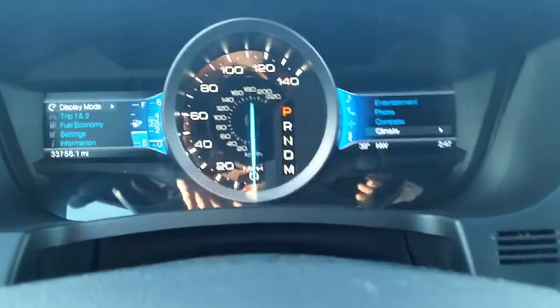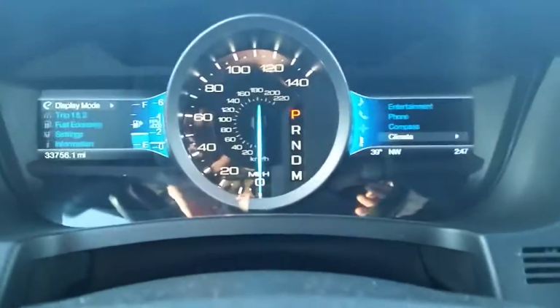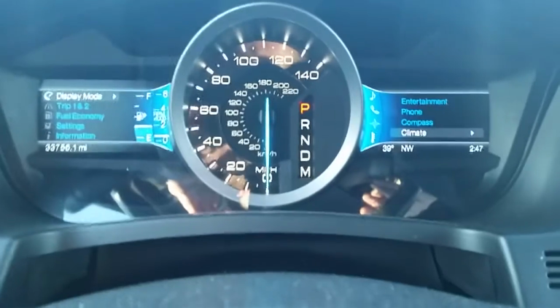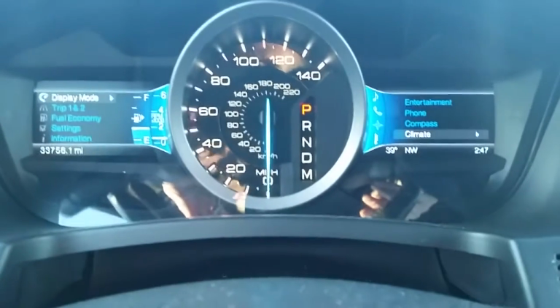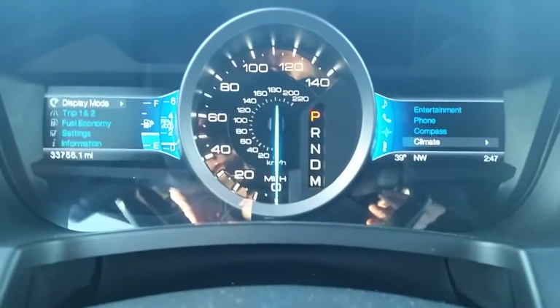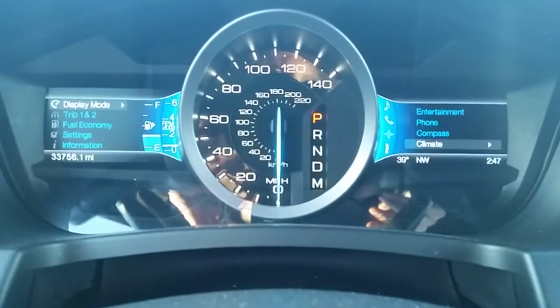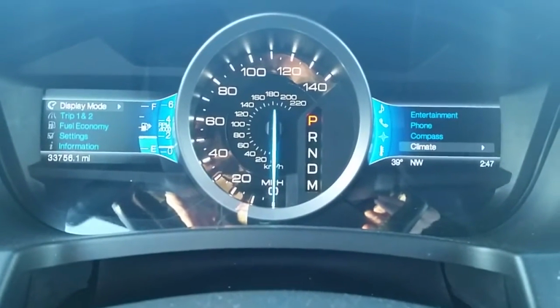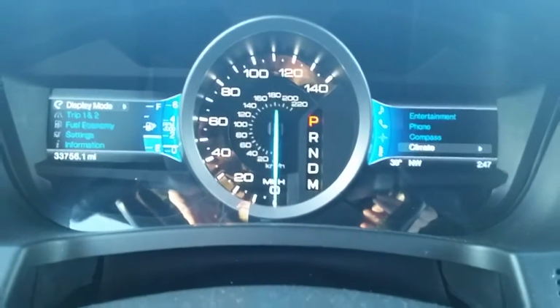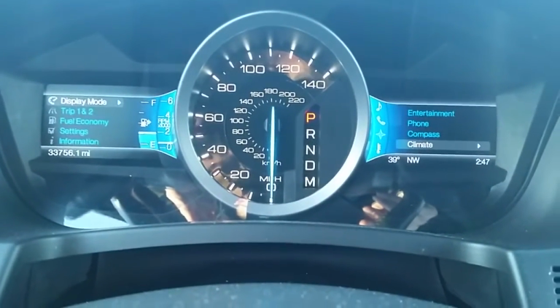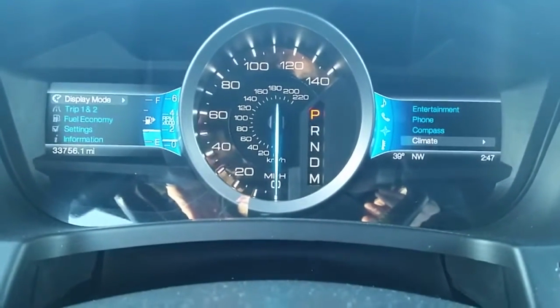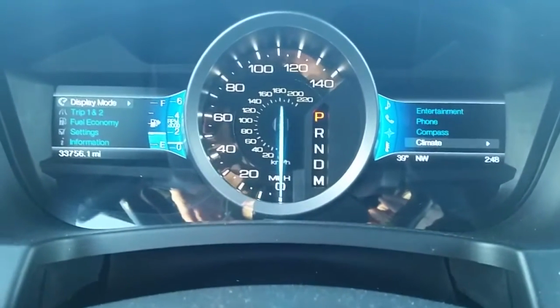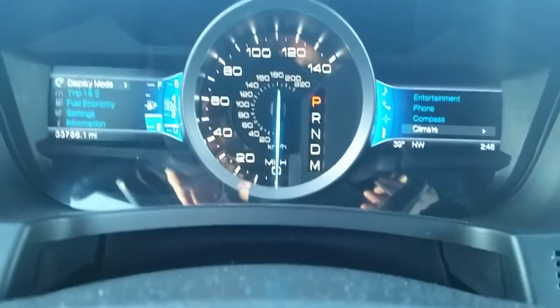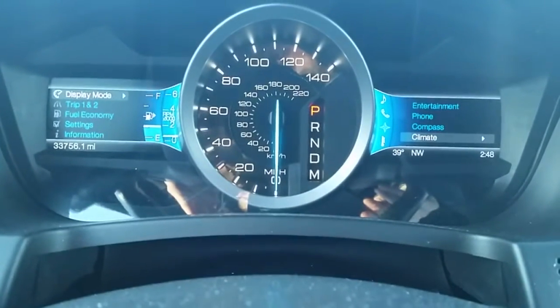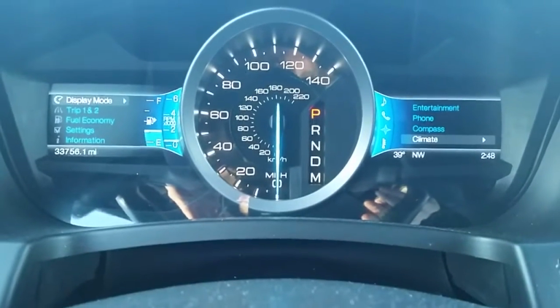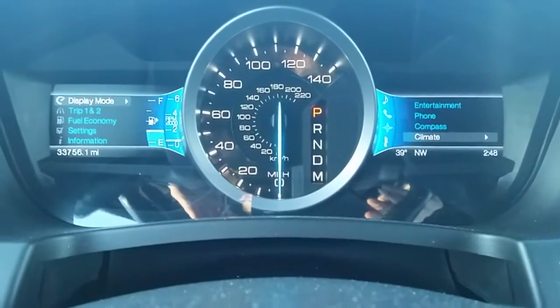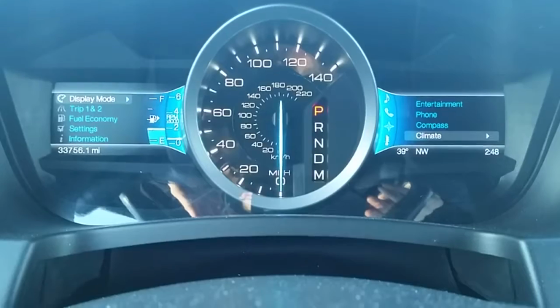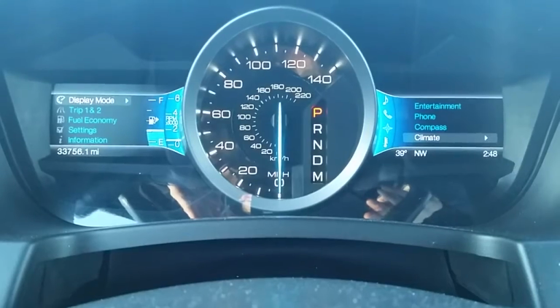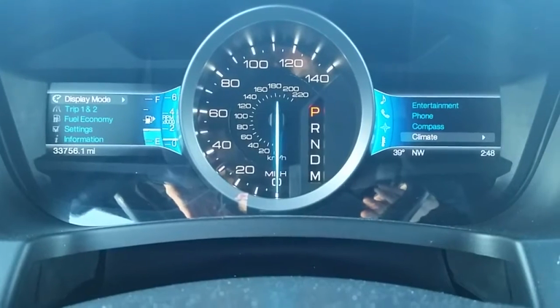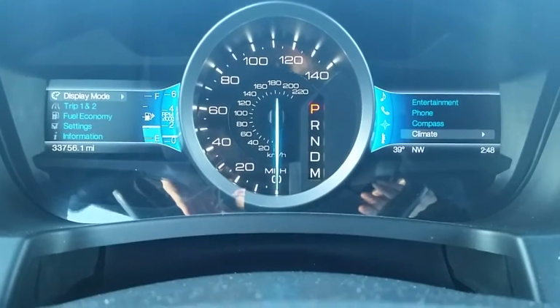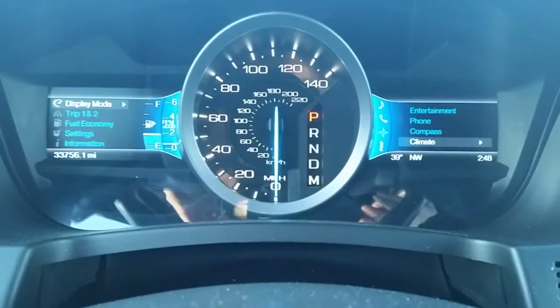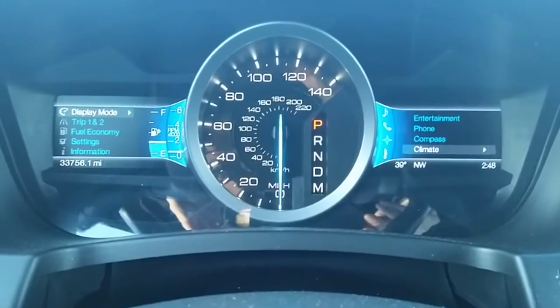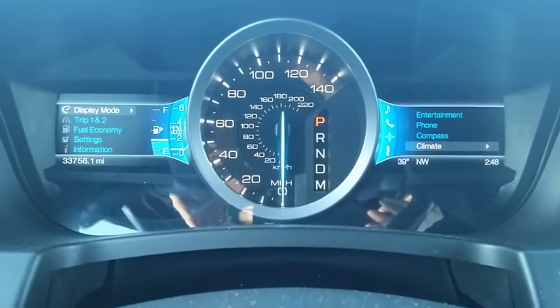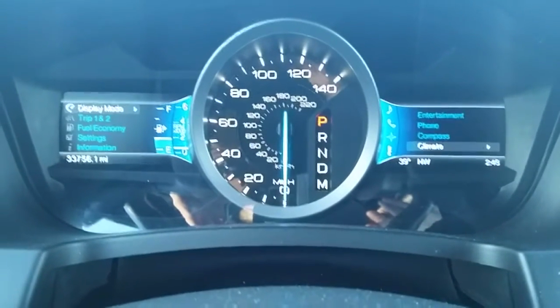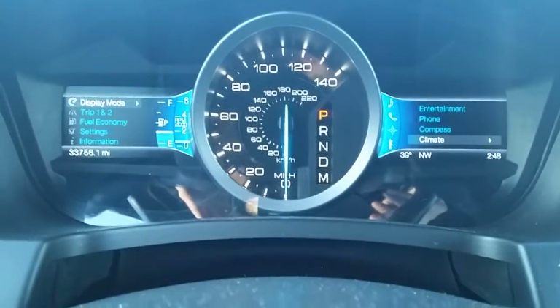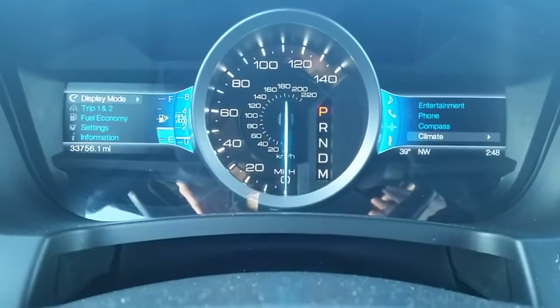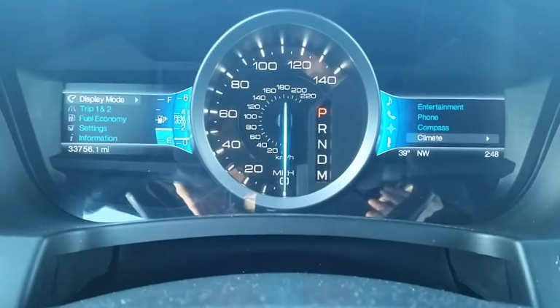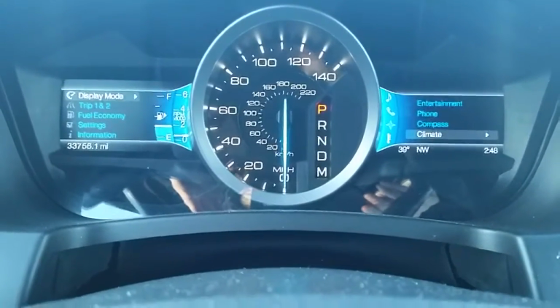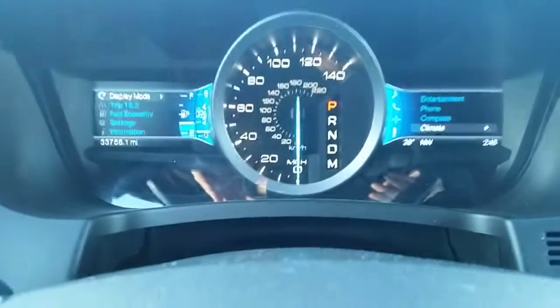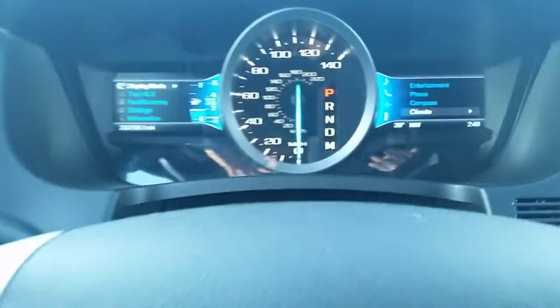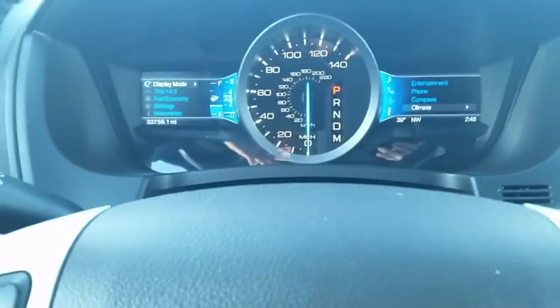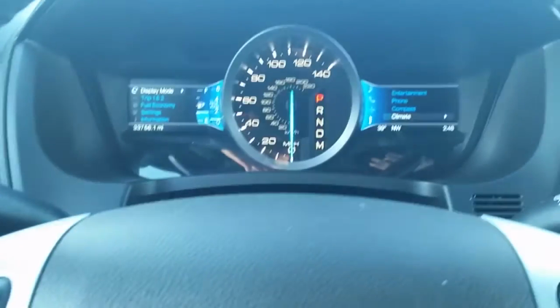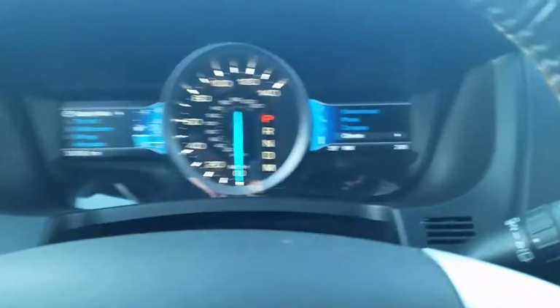In our display screen in the middle, we have options to select everything from our fuel economy and miles to empty to our MyKey settings, and I can get into more detail on that.